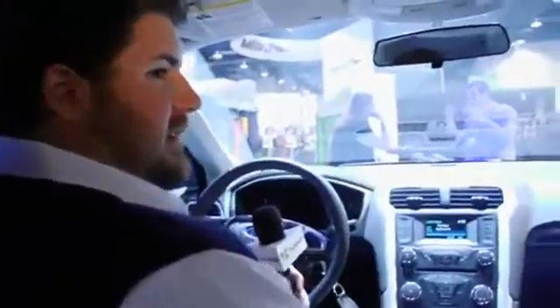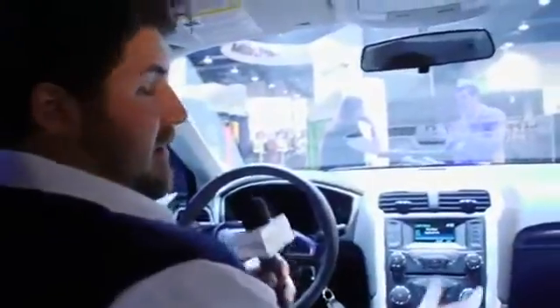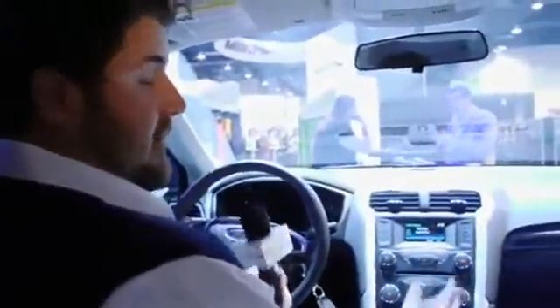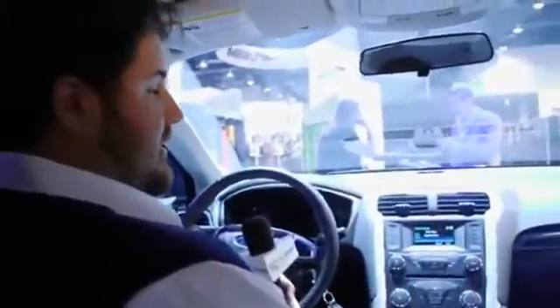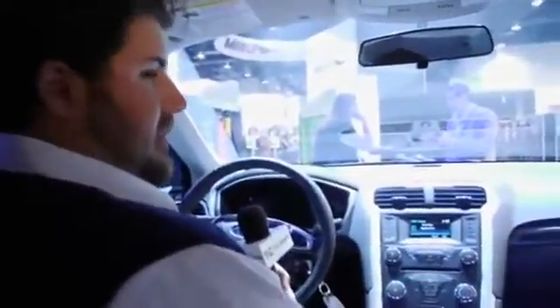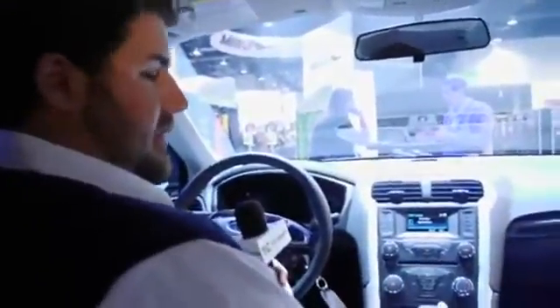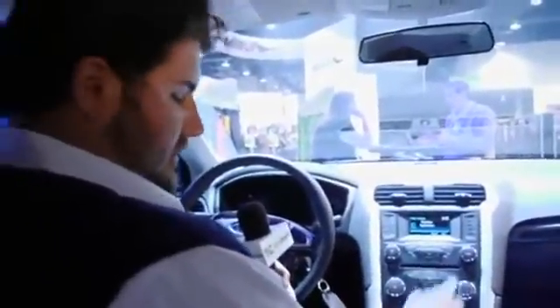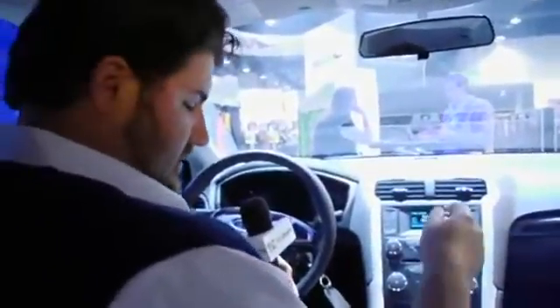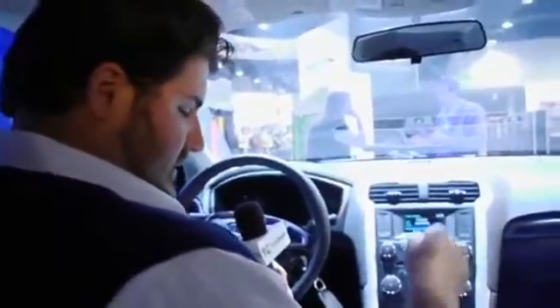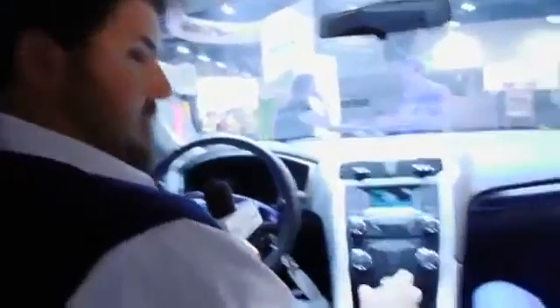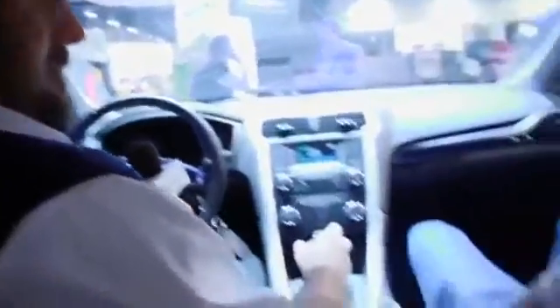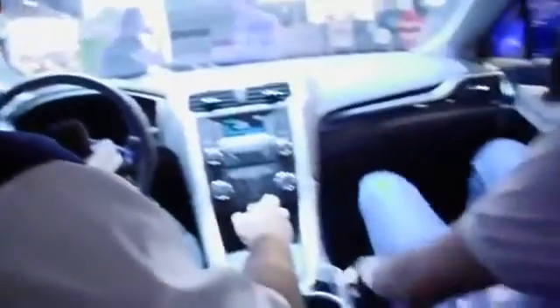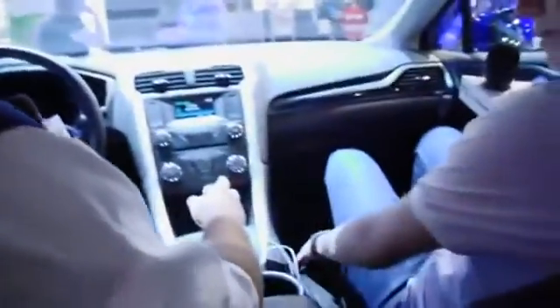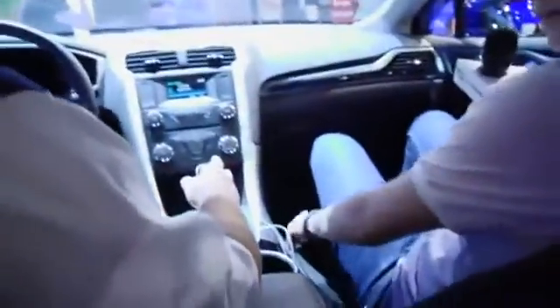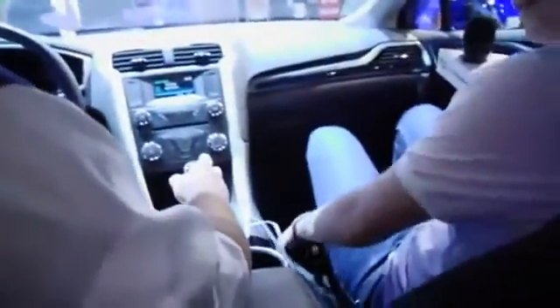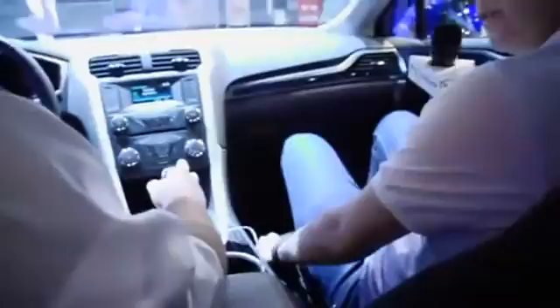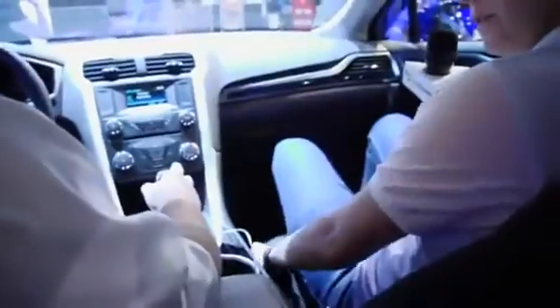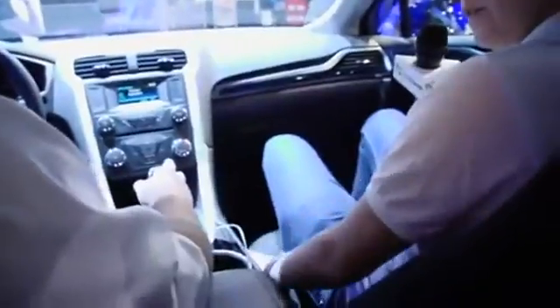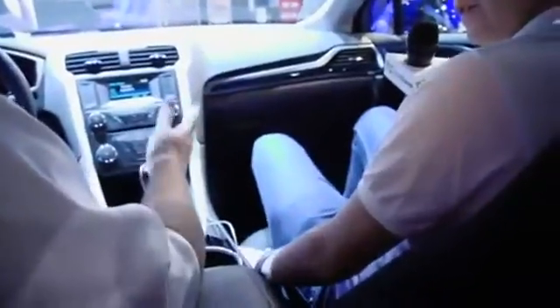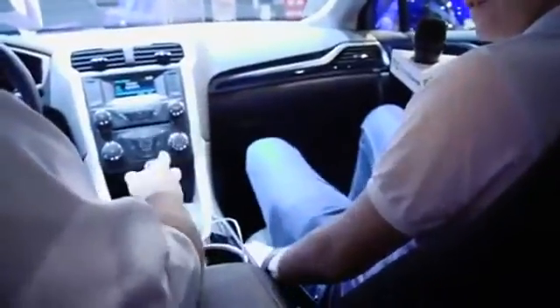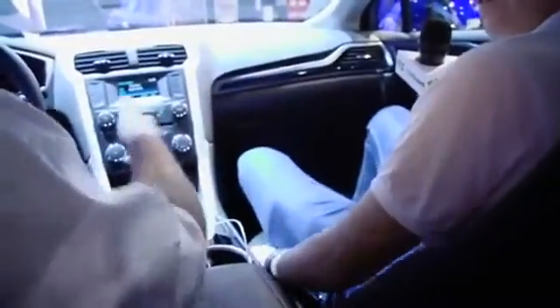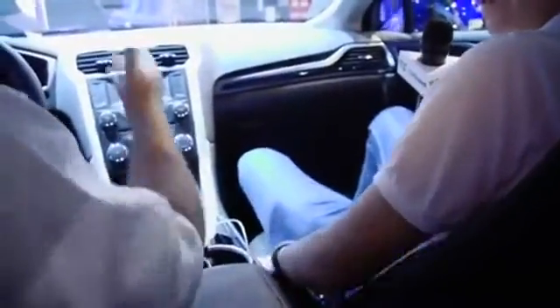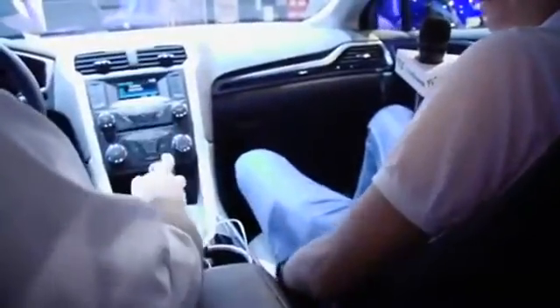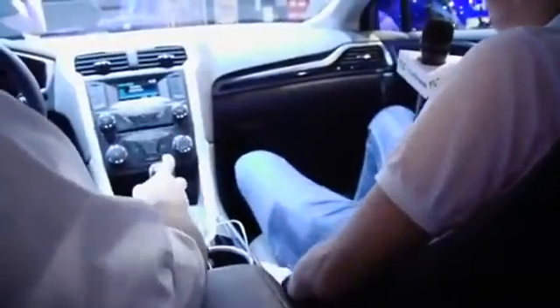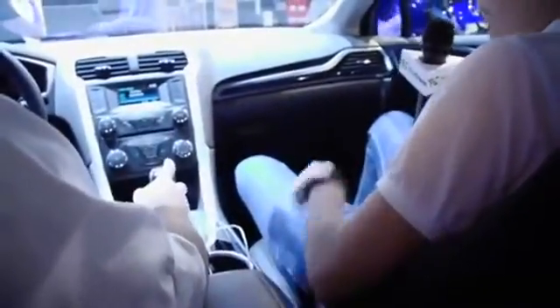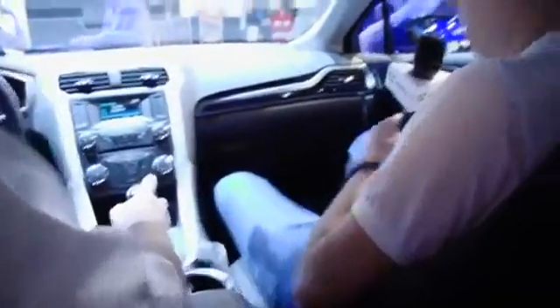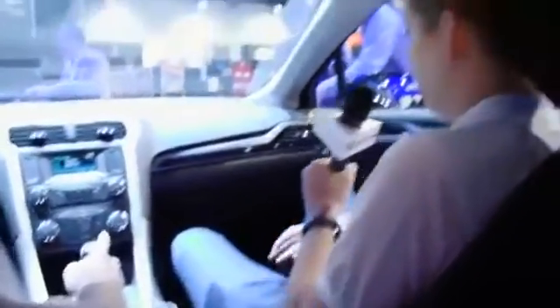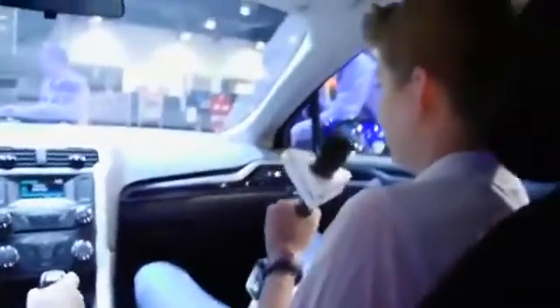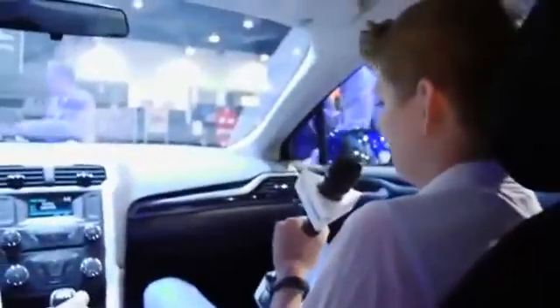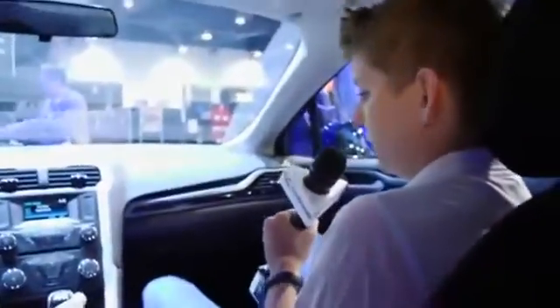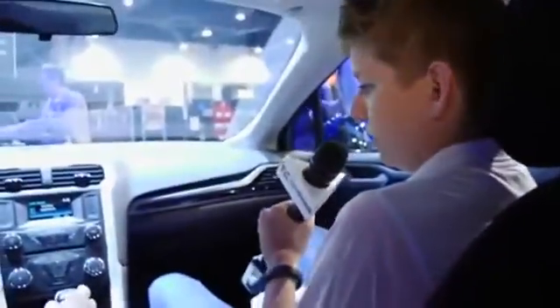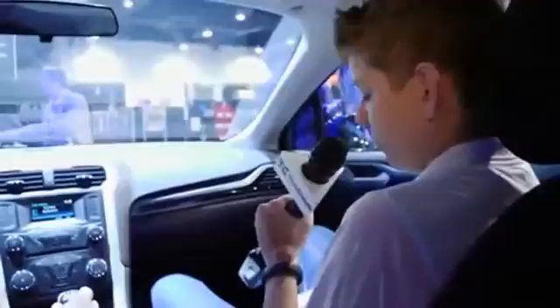I really like how it looks. I really like the interior. Is this what it ships like? Yeah, this is a production car. You can get this exact model if you want.